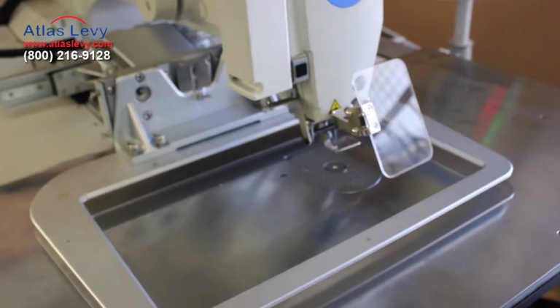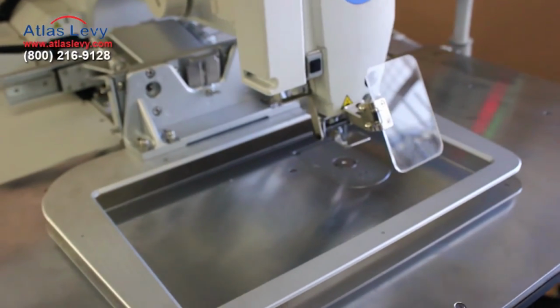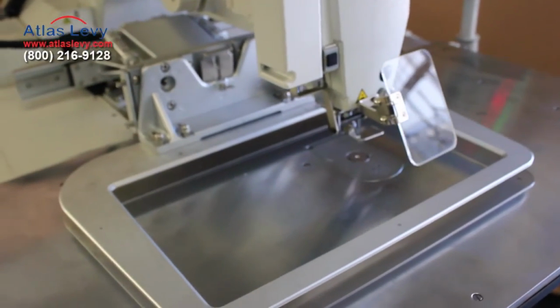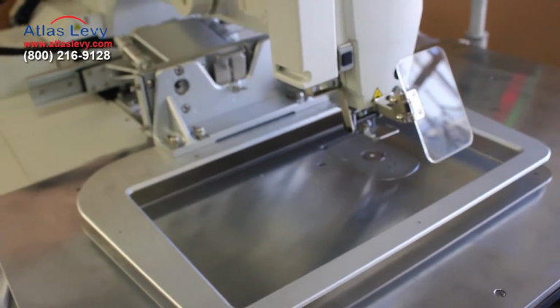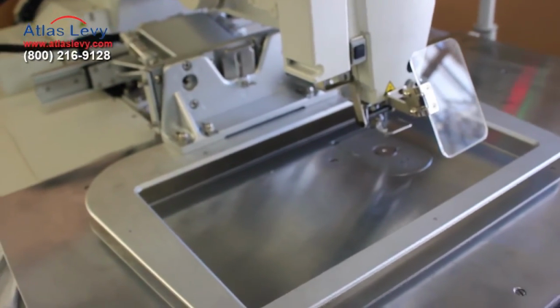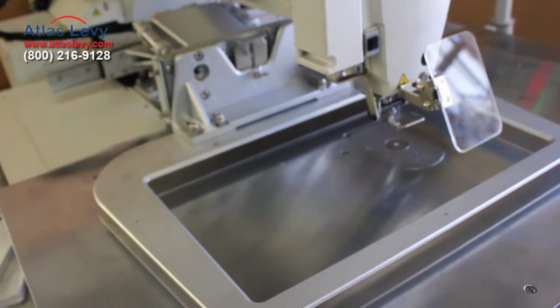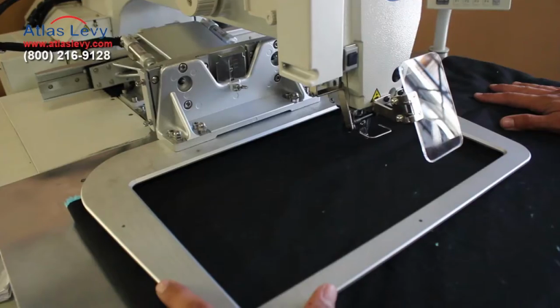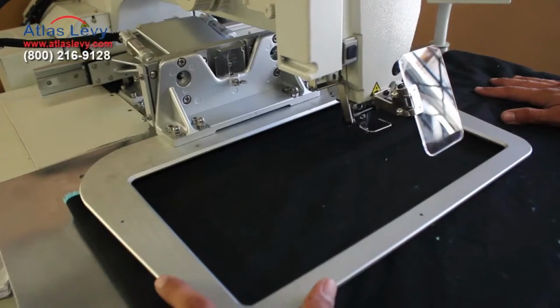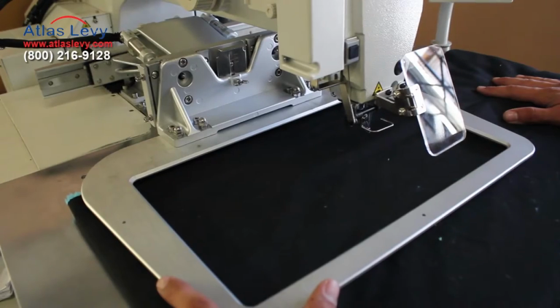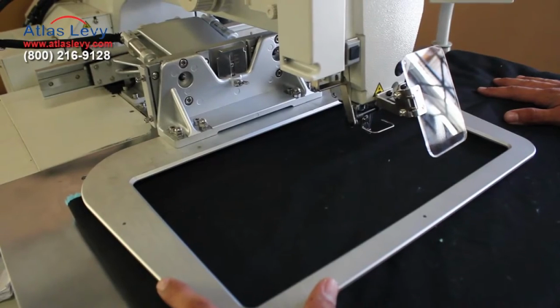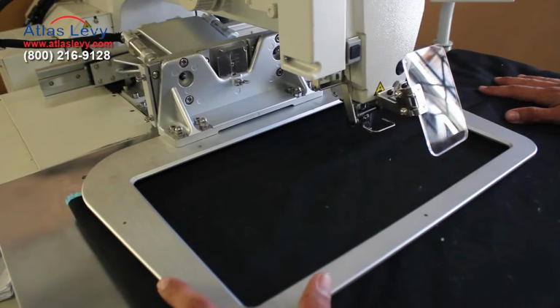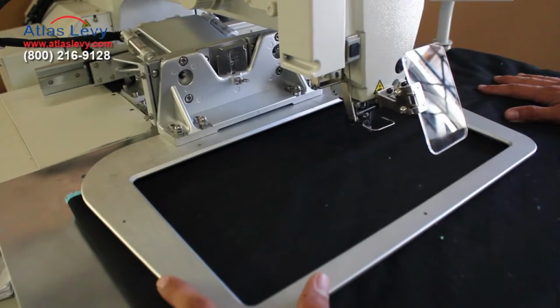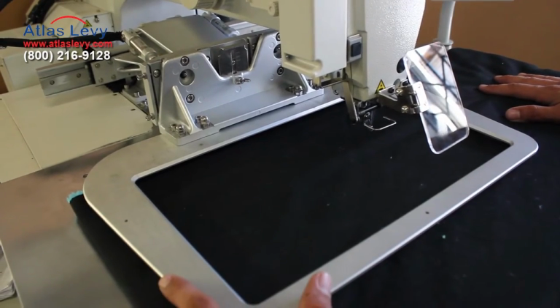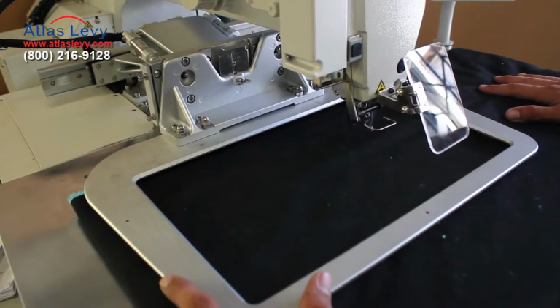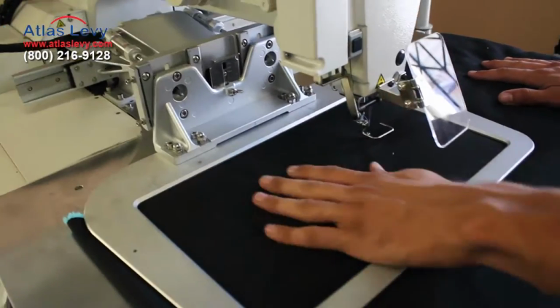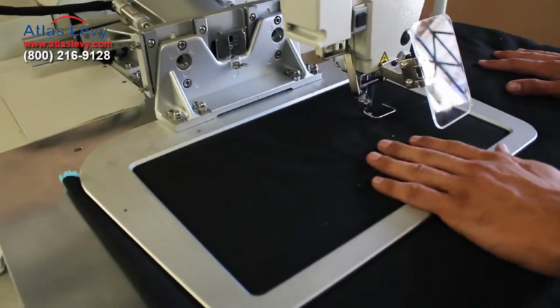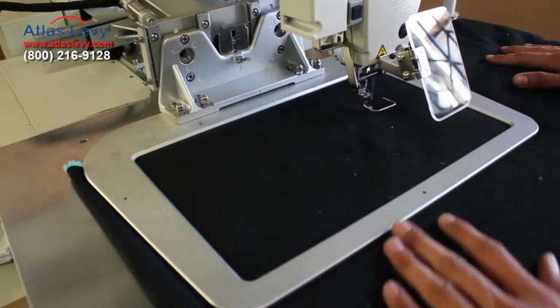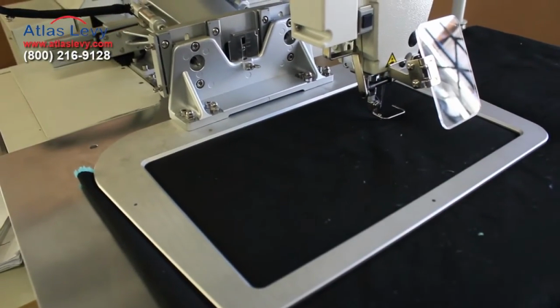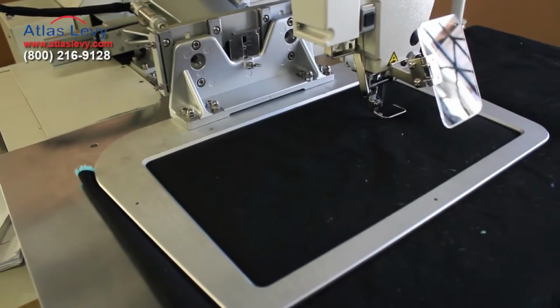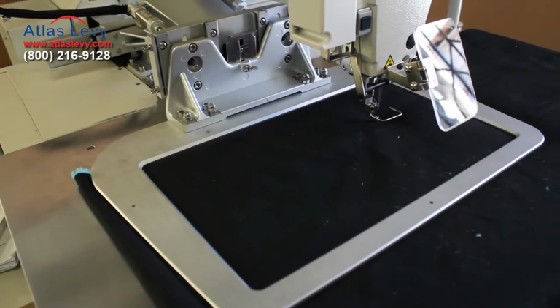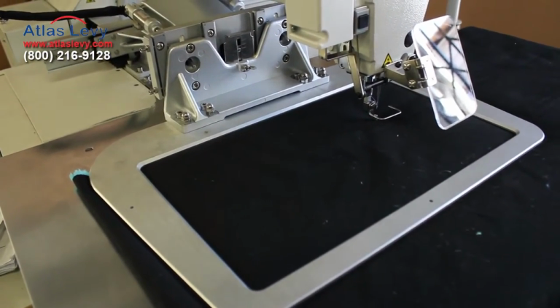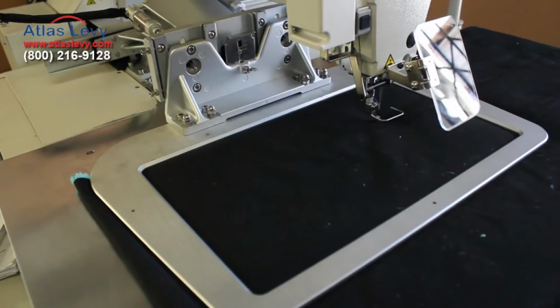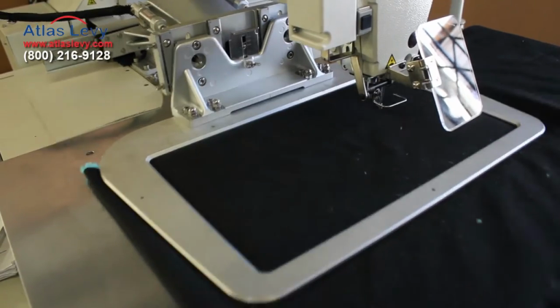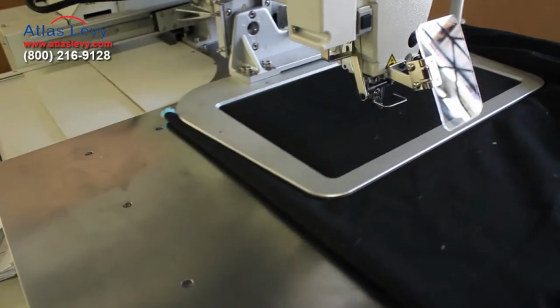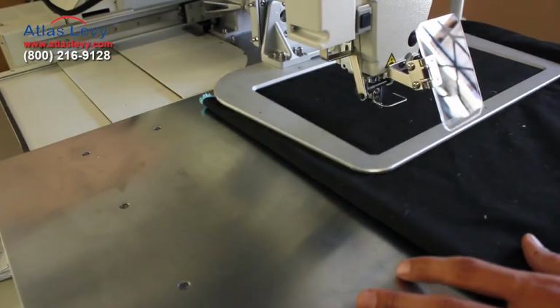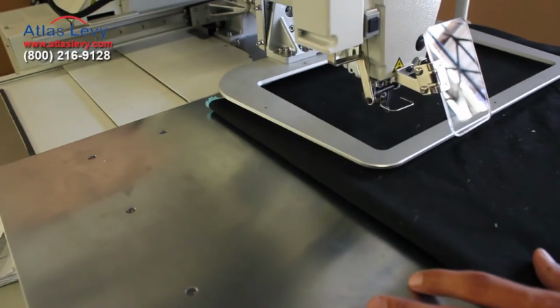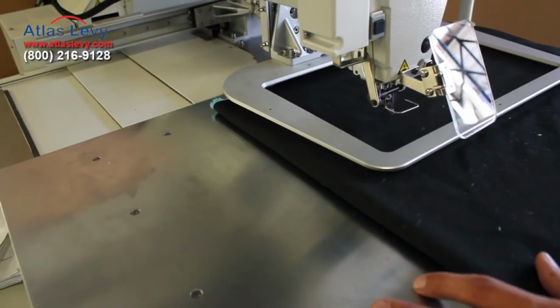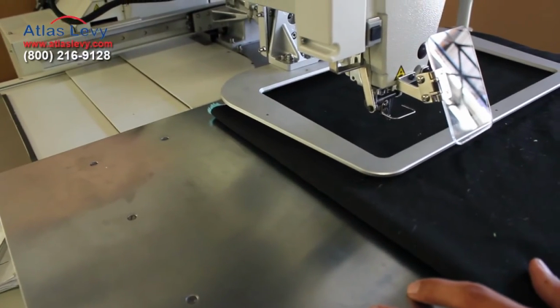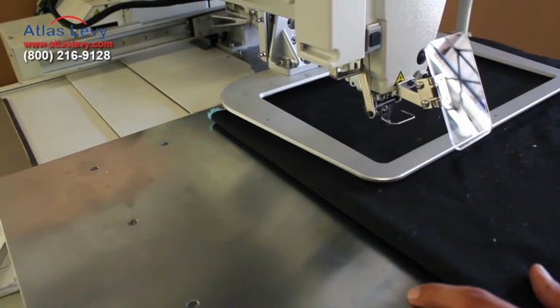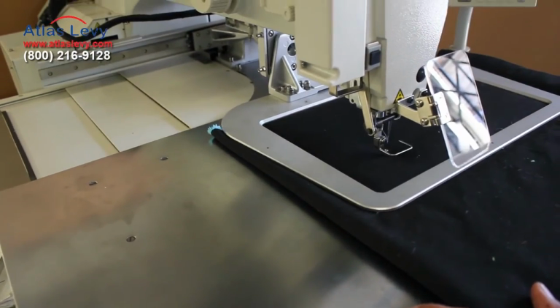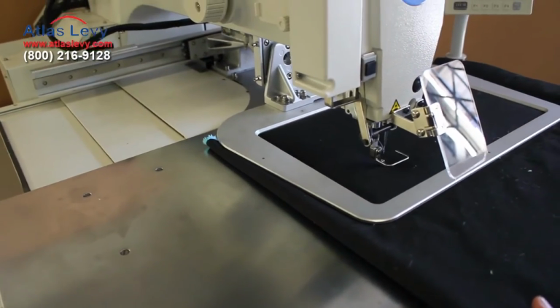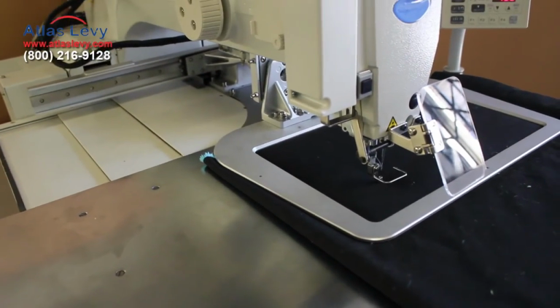All righty, let's get started. The sewing area is 300 by 200. Everything looks good and tight. It repositioned — press the right pedal again.